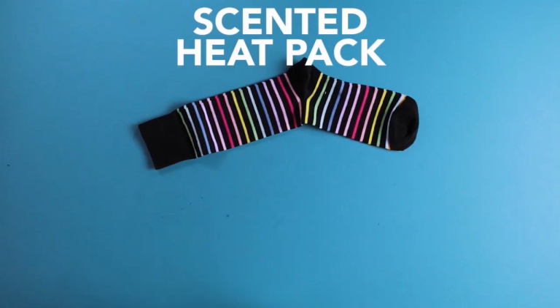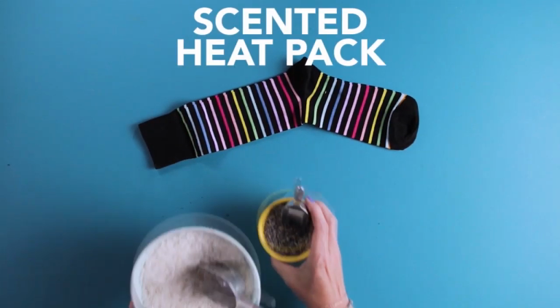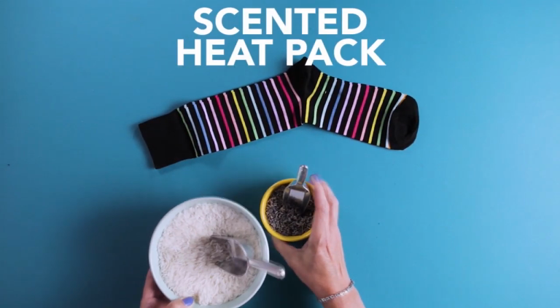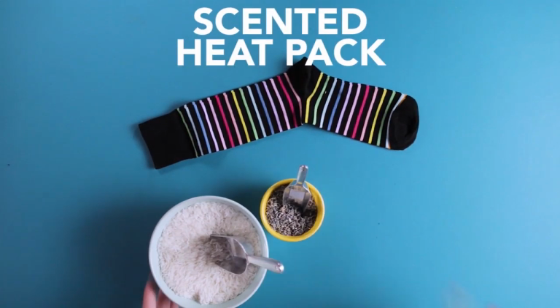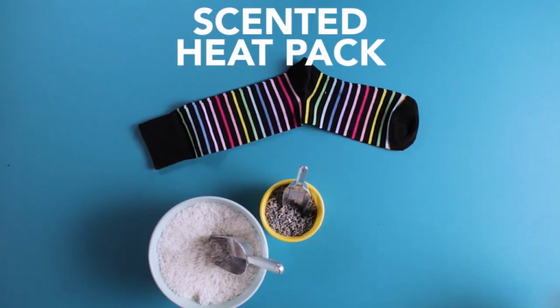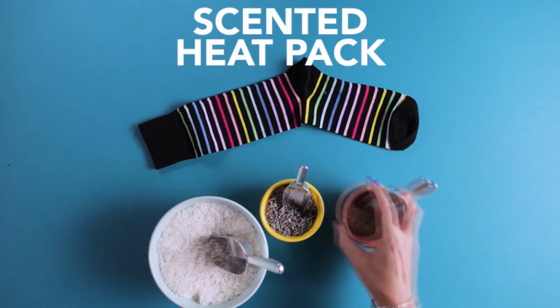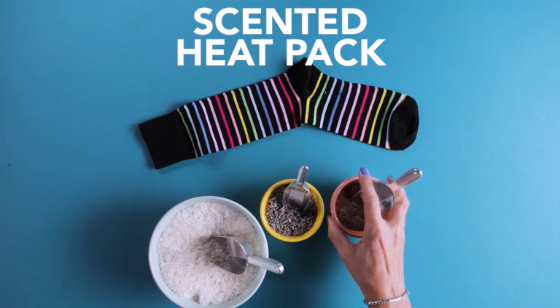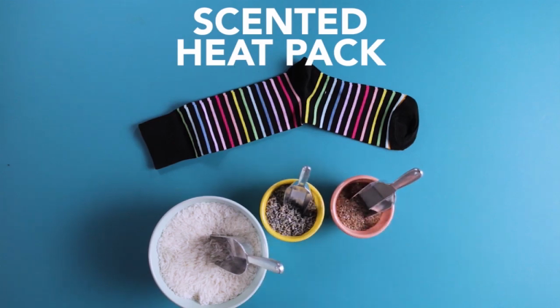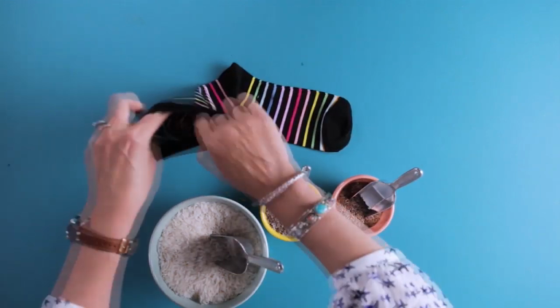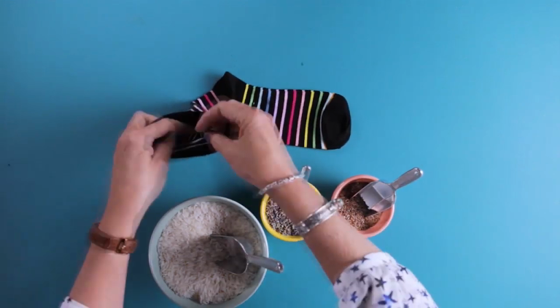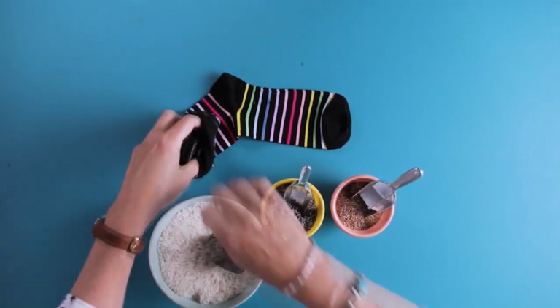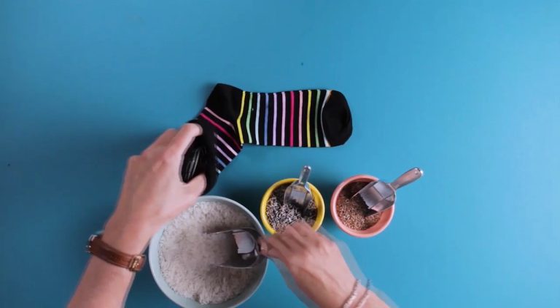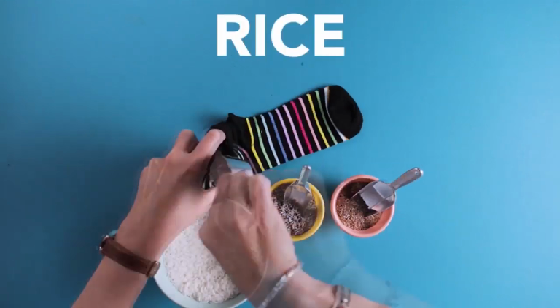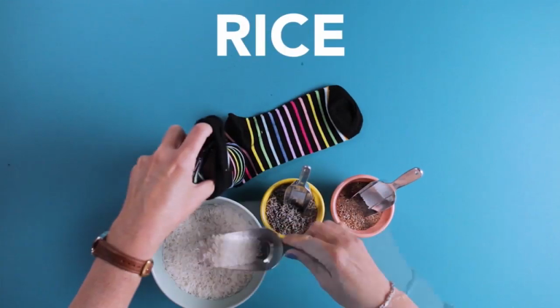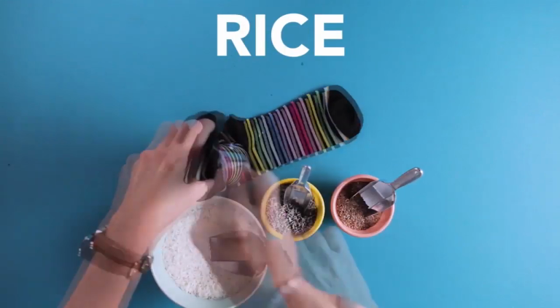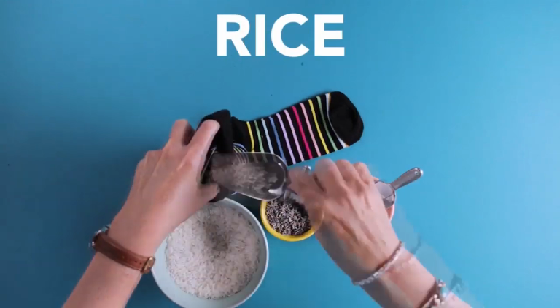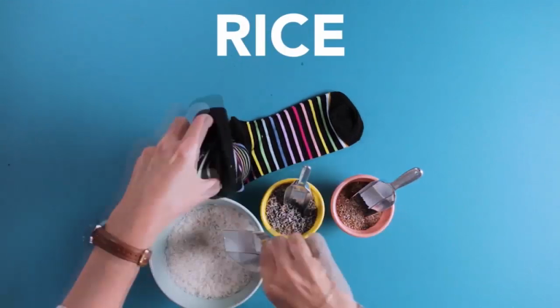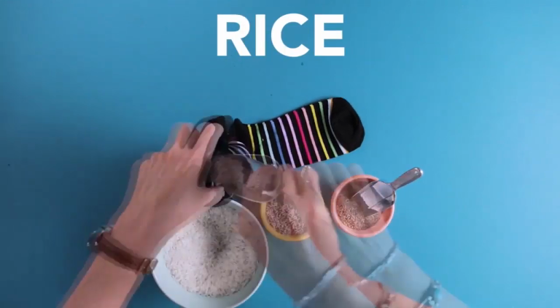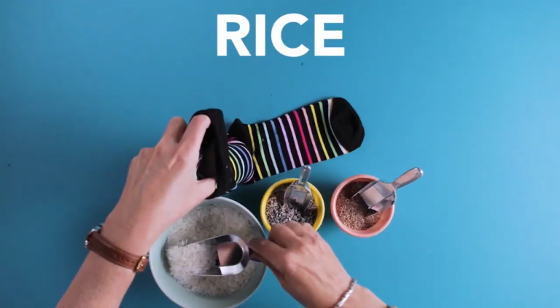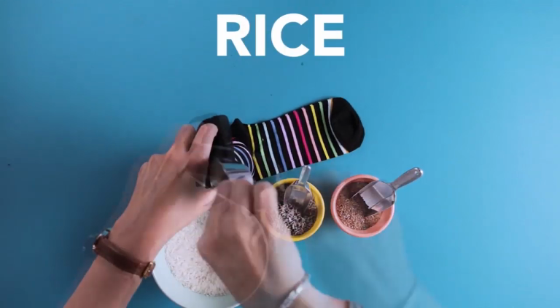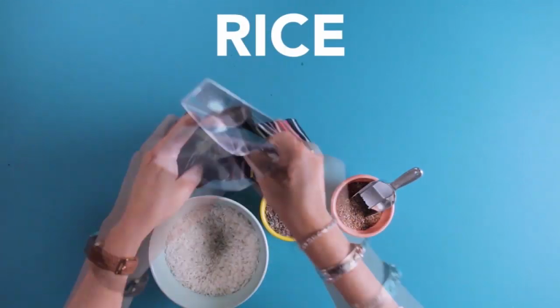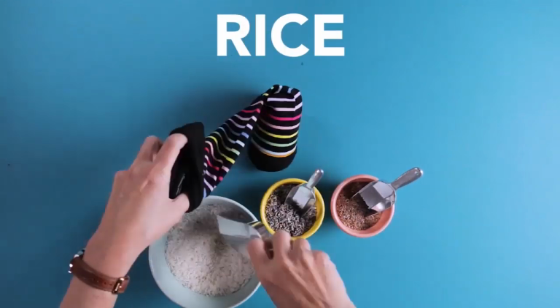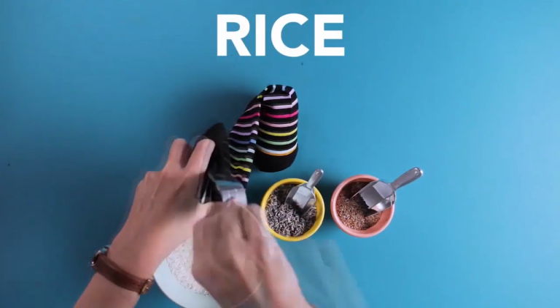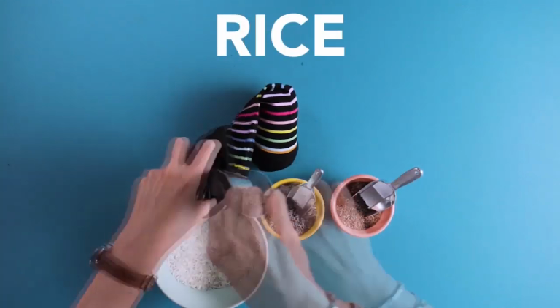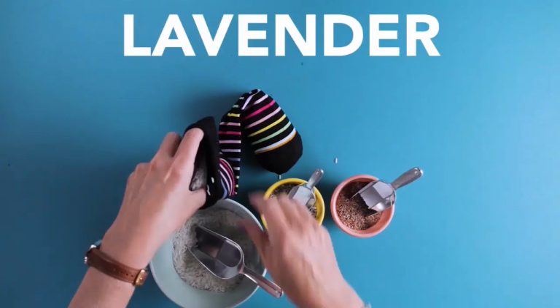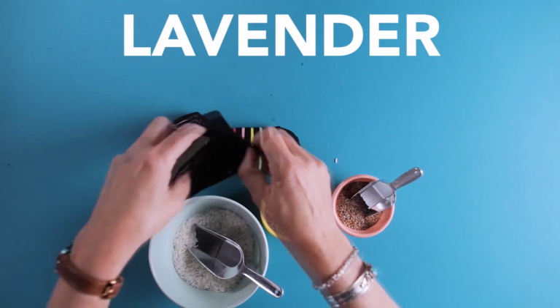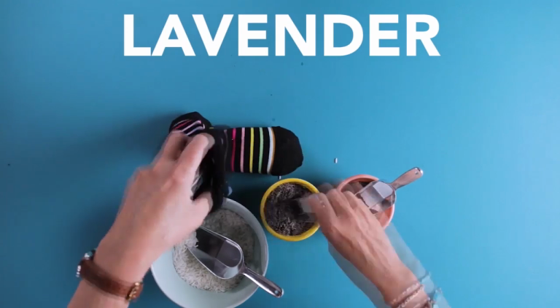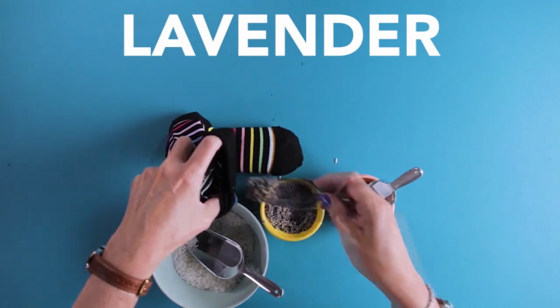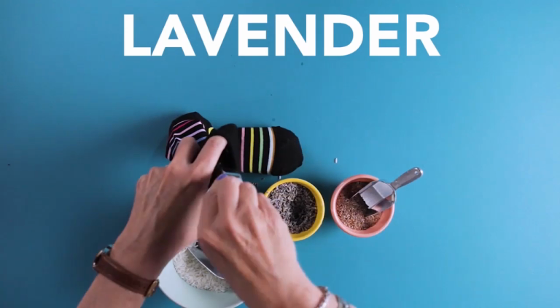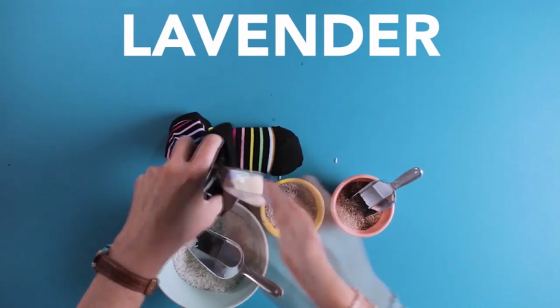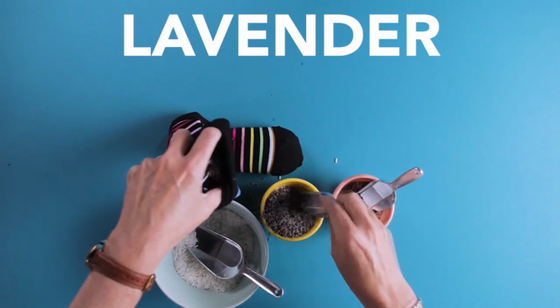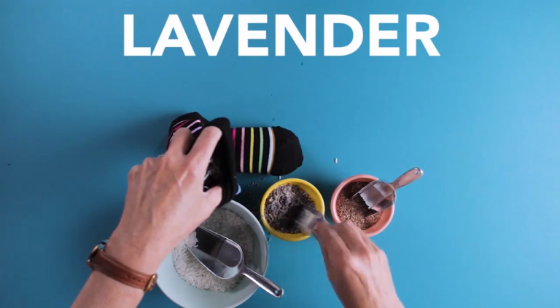Put those shoulders to rest with a DIY scented heating pack. Add some rice, lavender, and flax seeds, and stick it in the microwave. Time to de-stress!